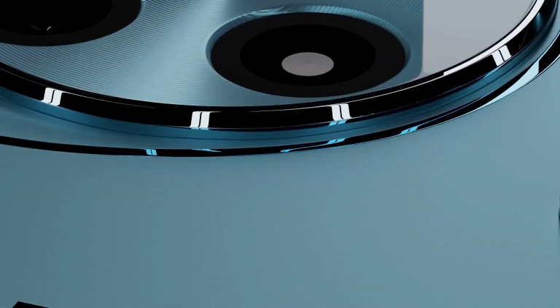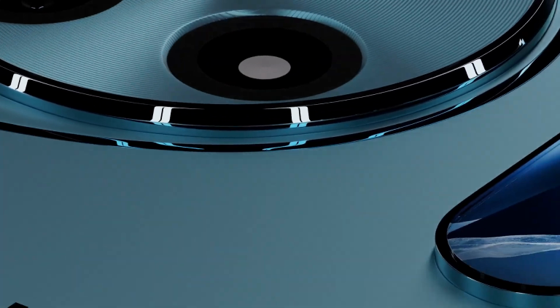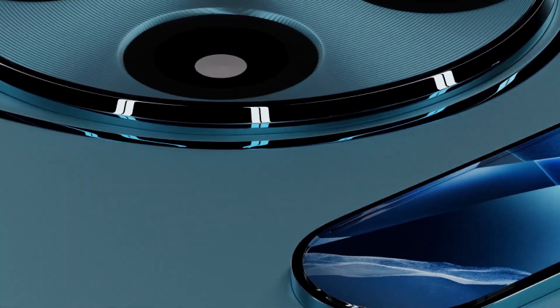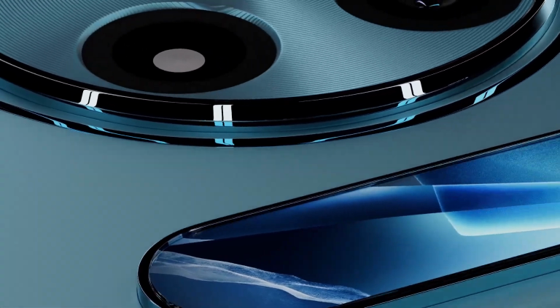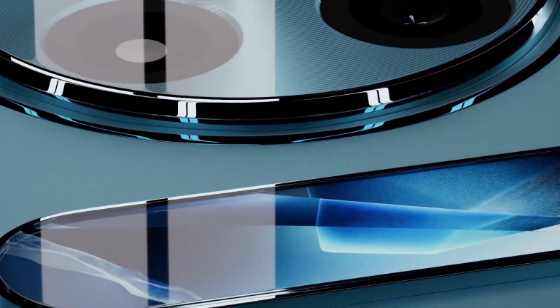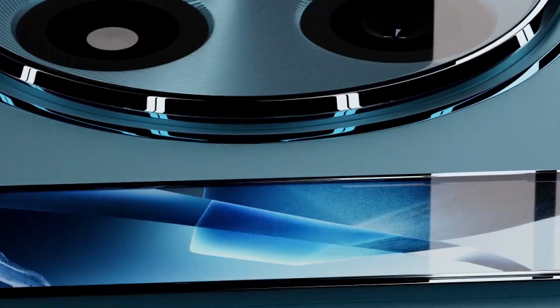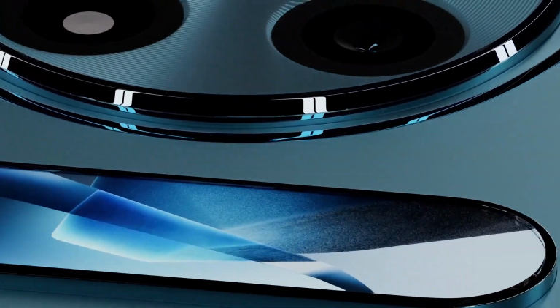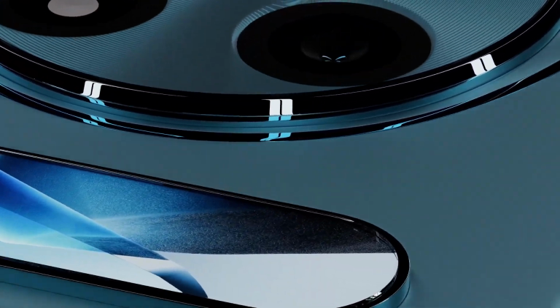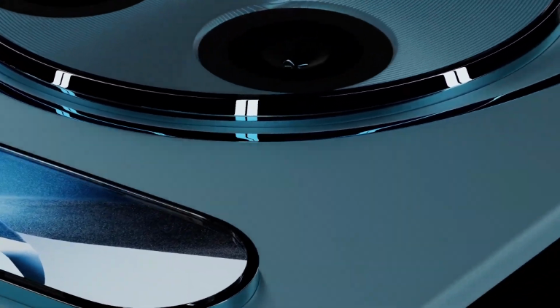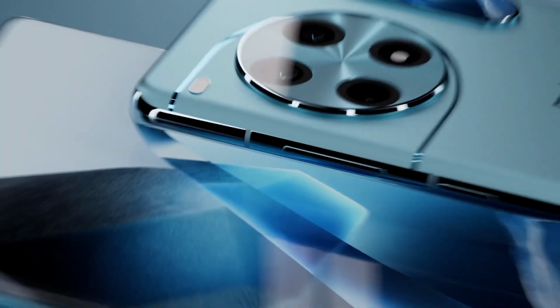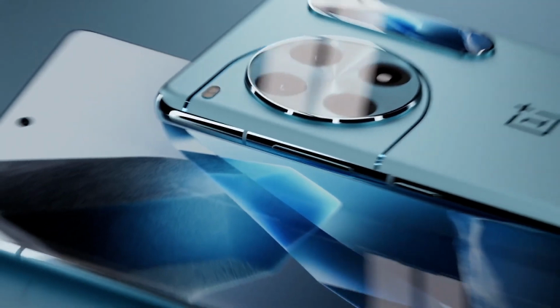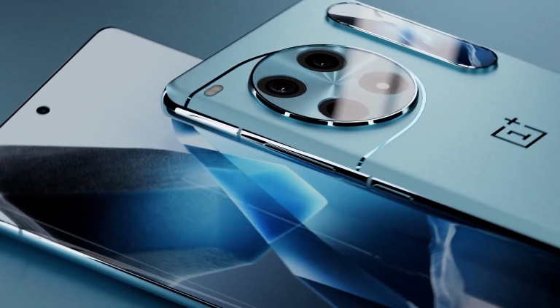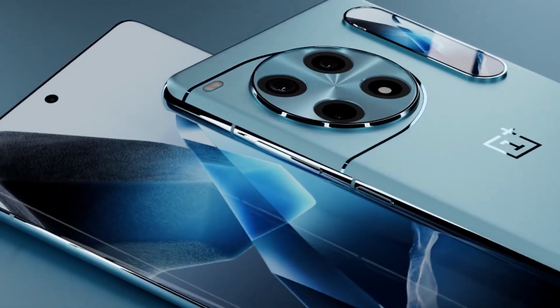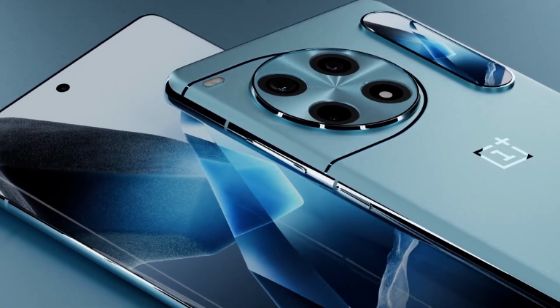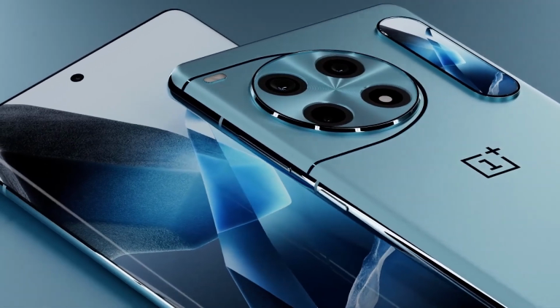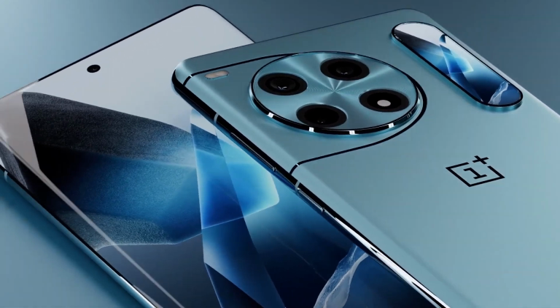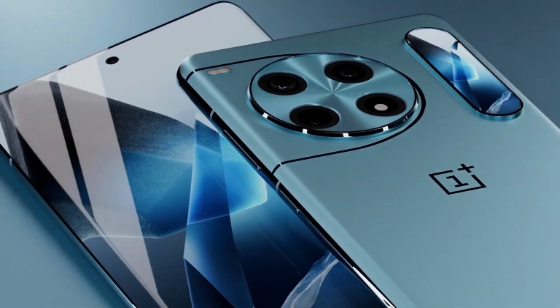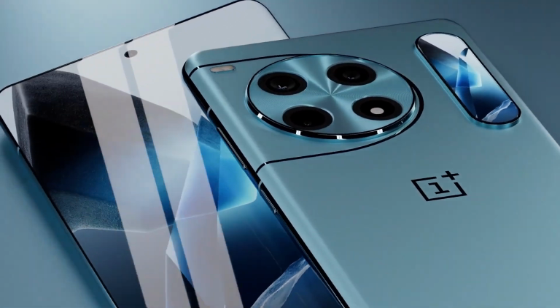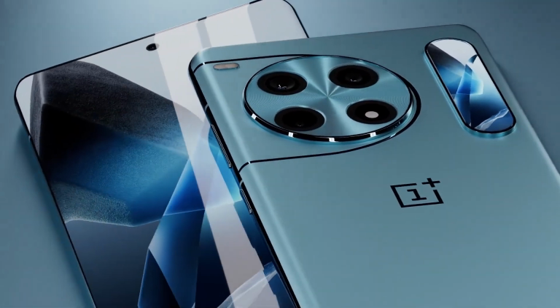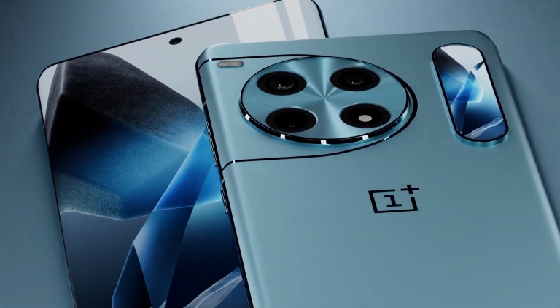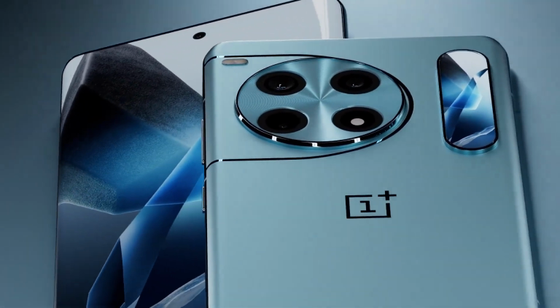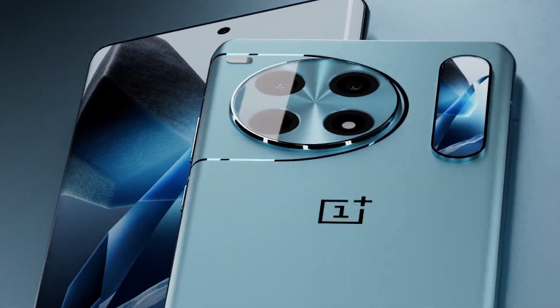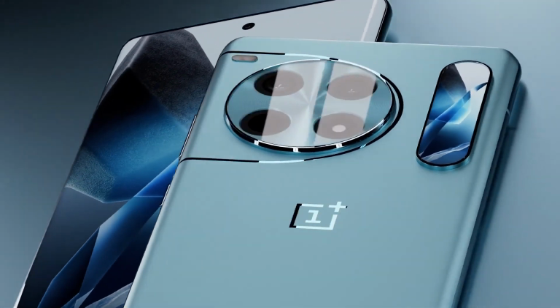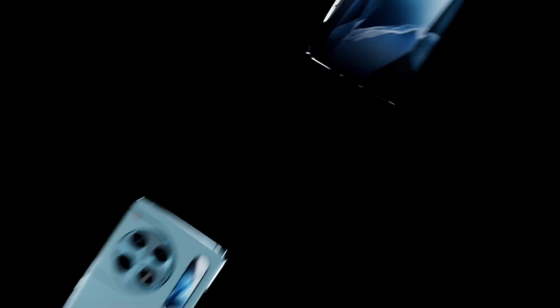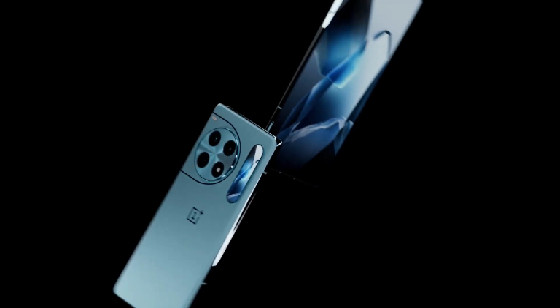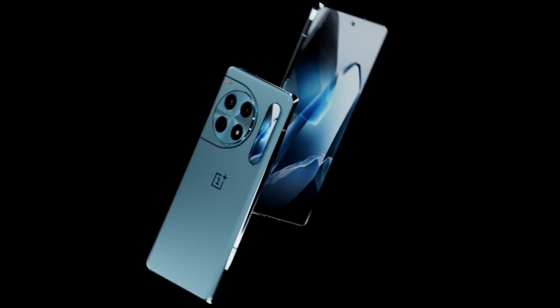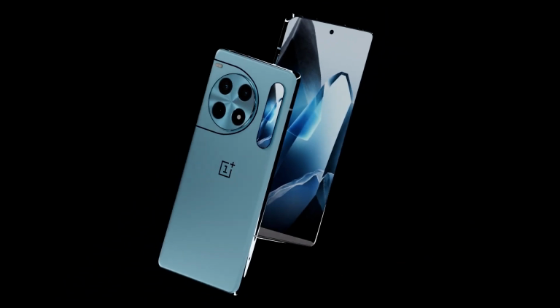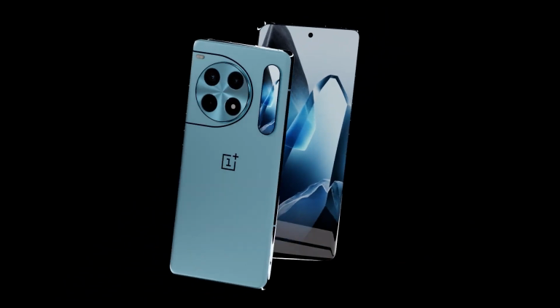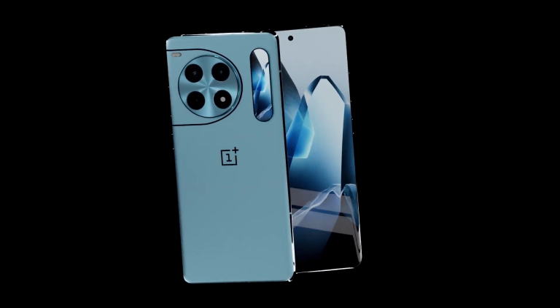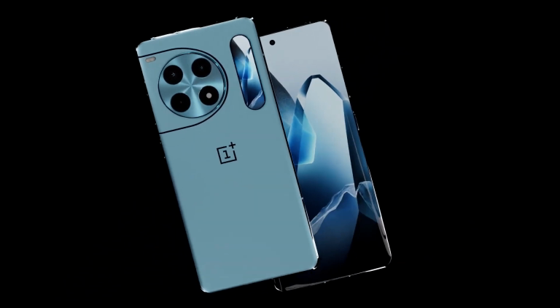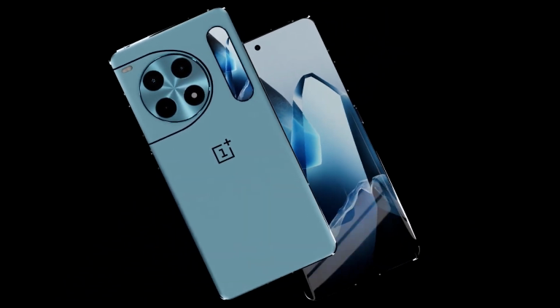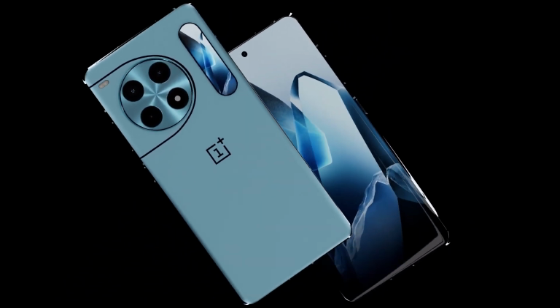This next-gen SoC brings faster processing speeds, better thermal management, and significantly improved AI capabilities, ensuring the phone flies through demanding tasks, heavy multitasking, and console-quality mobile gaming without breaking a sweat.